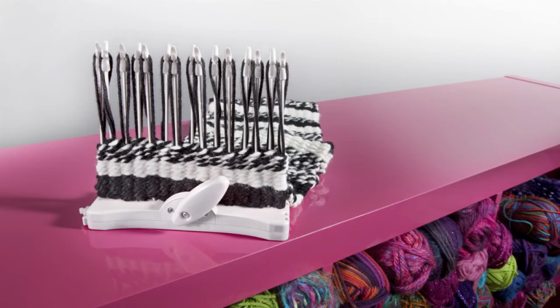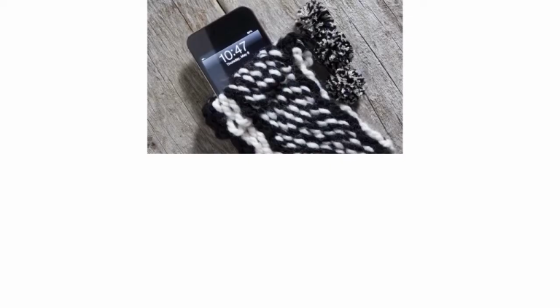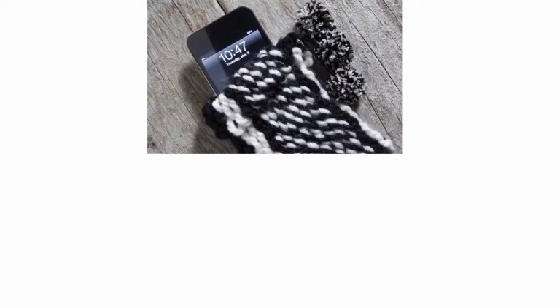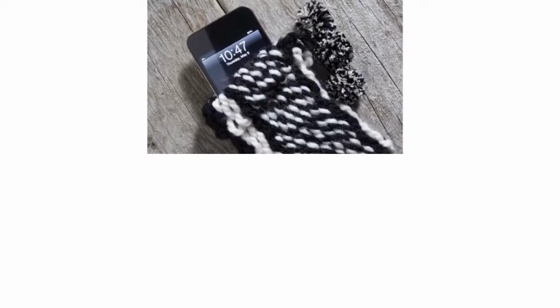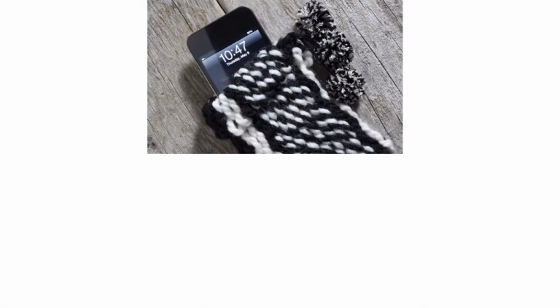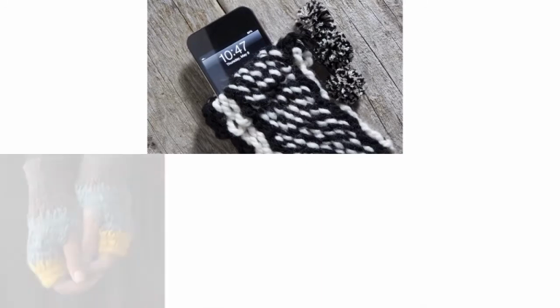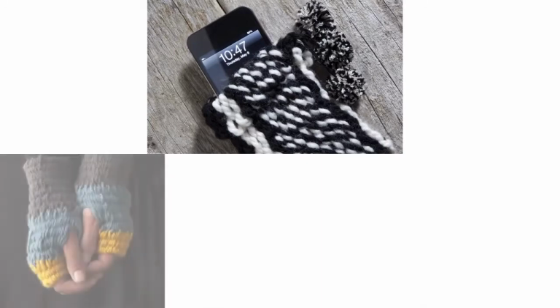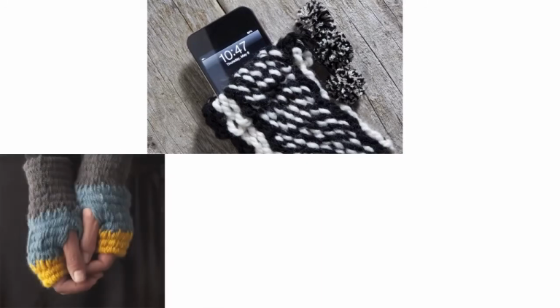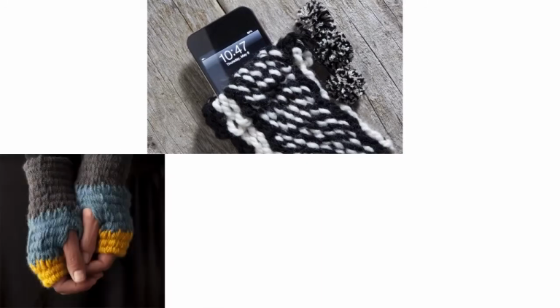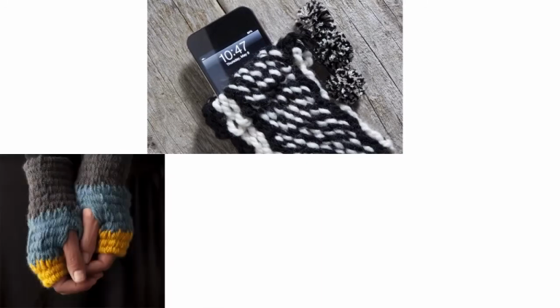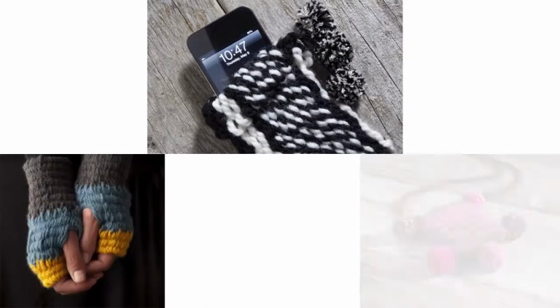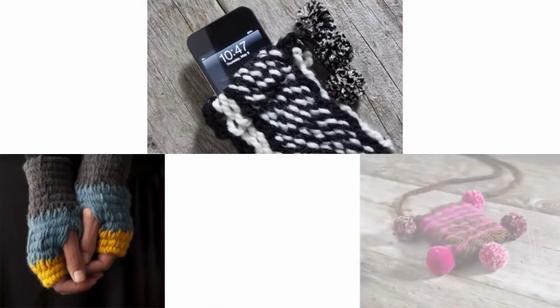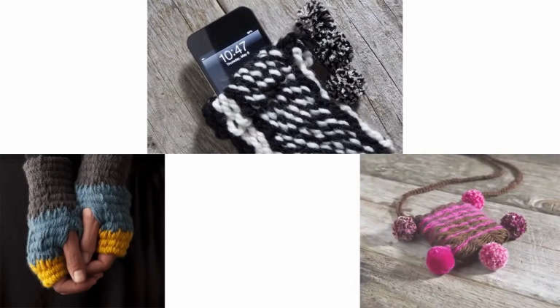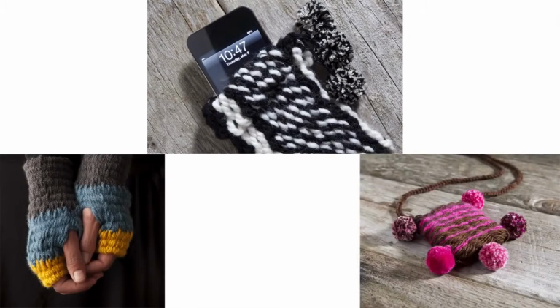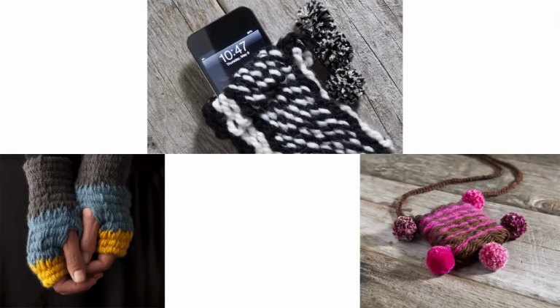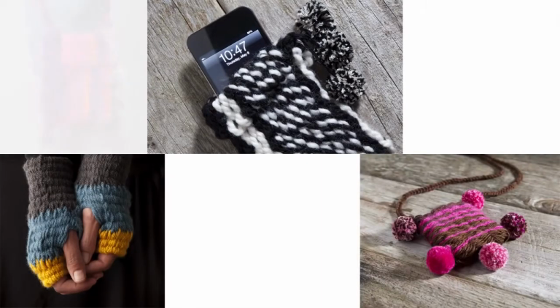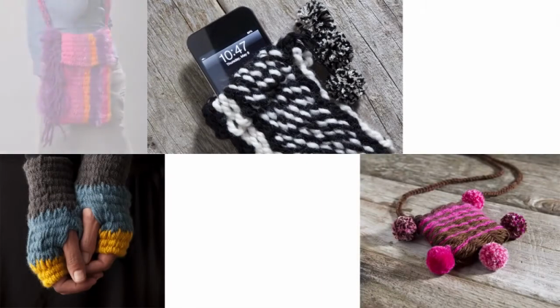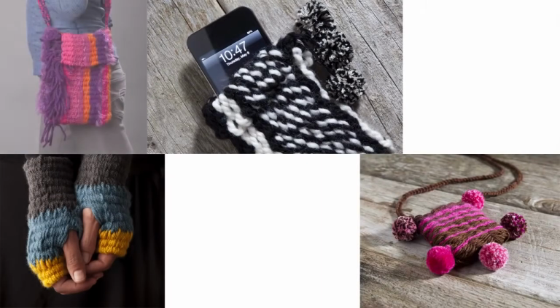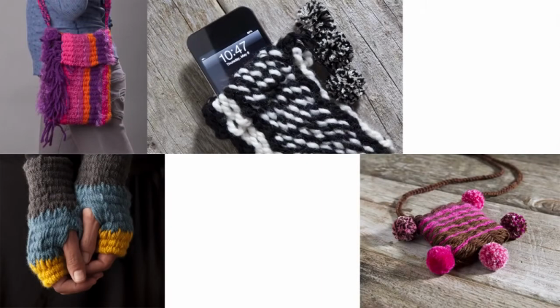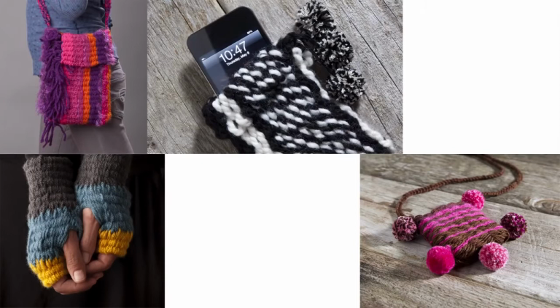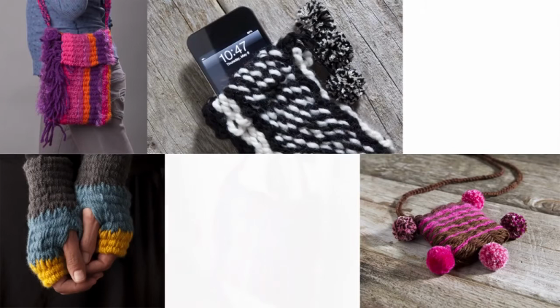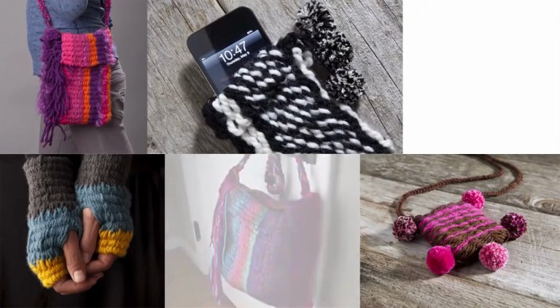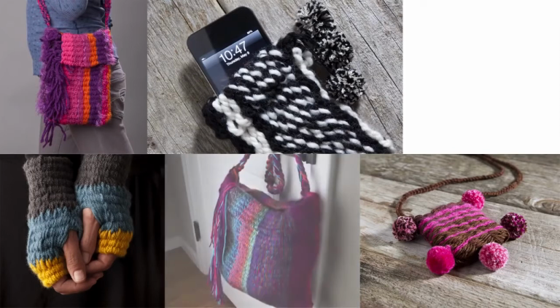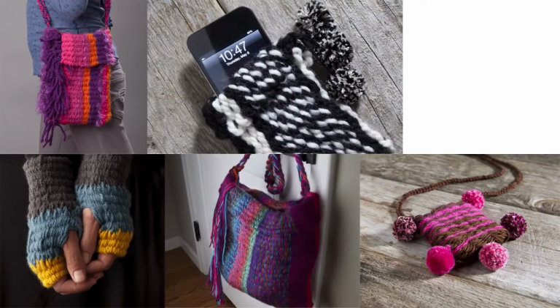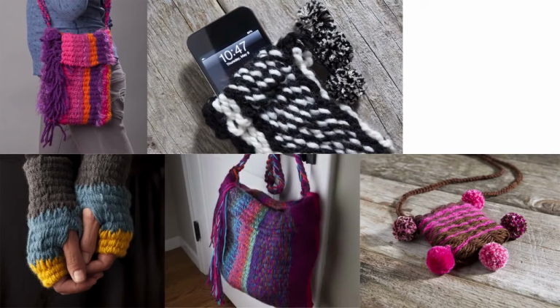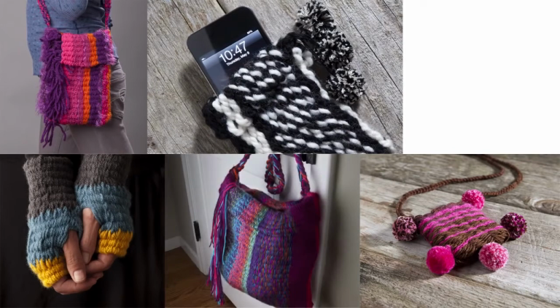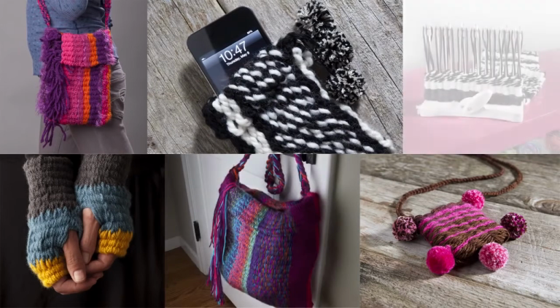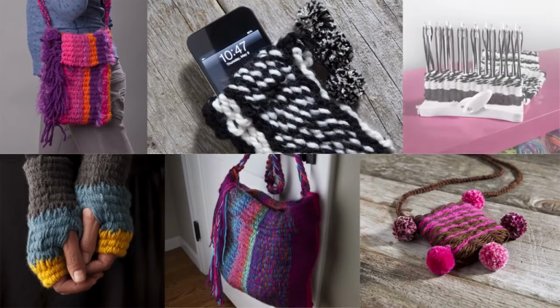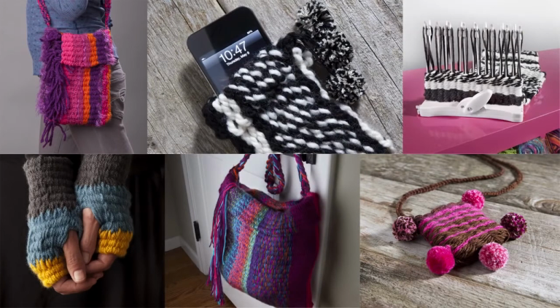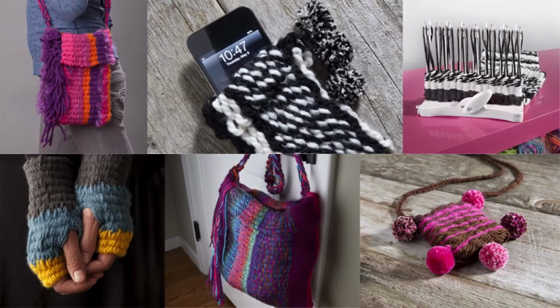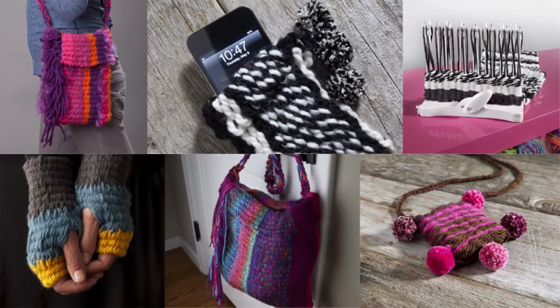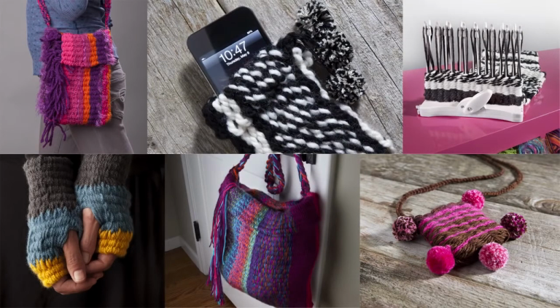Weave cell phone cases, hand warmers, purses, scarves, headbands, baskets, blankets, pillow covers, and more. So many things you can create. So many beautiful possibilities.